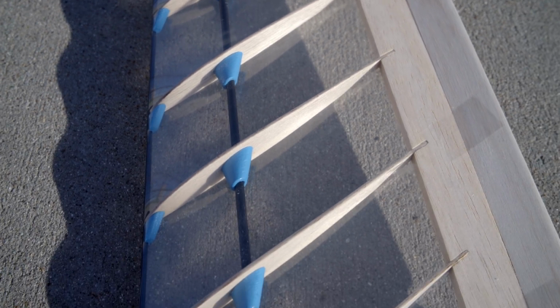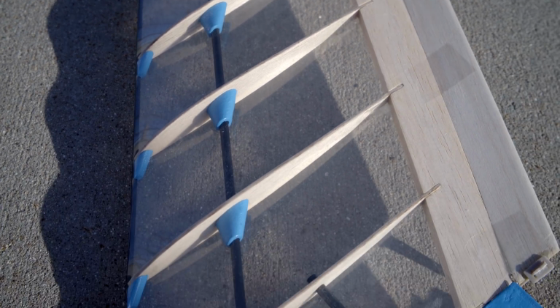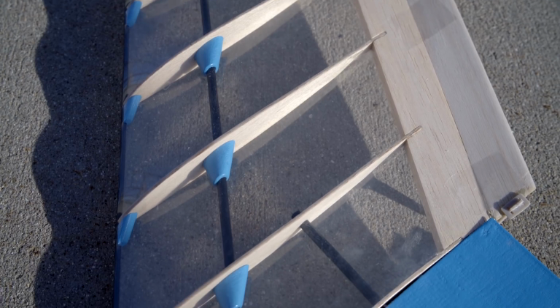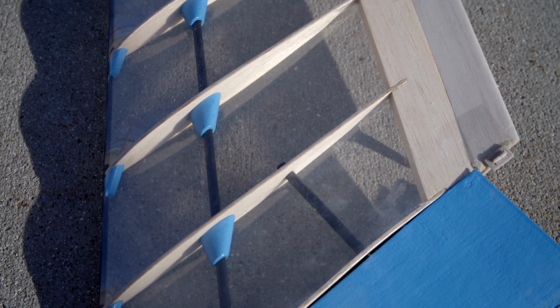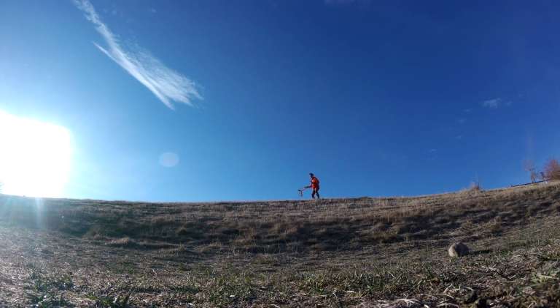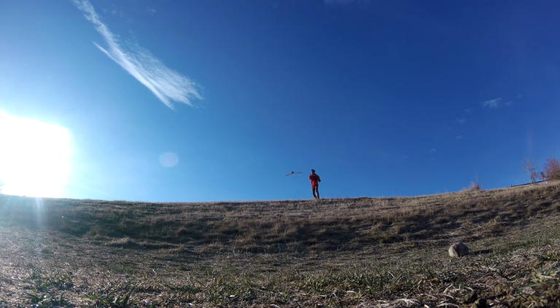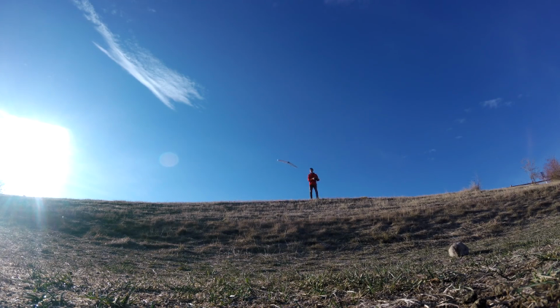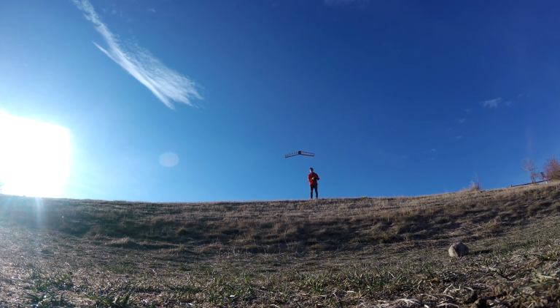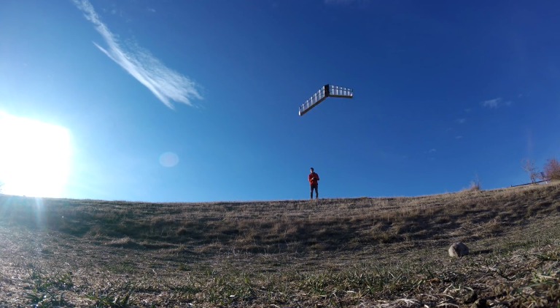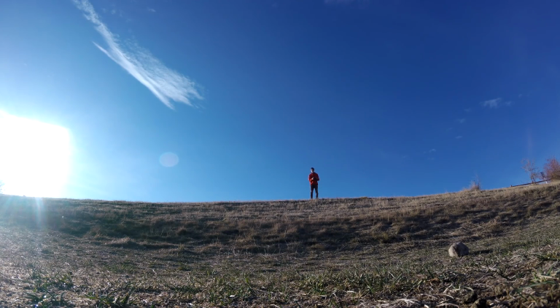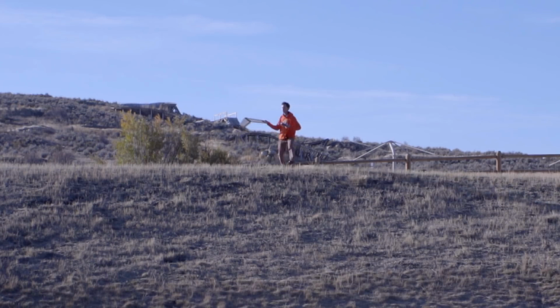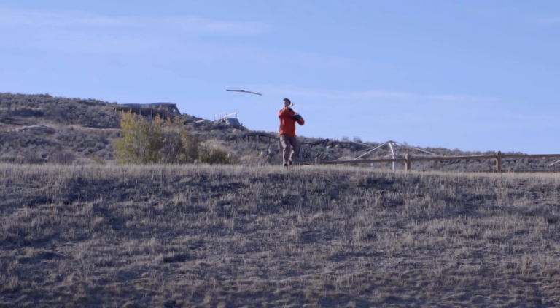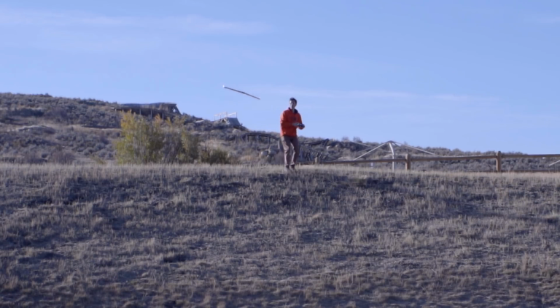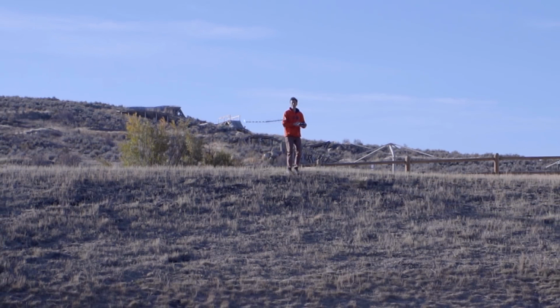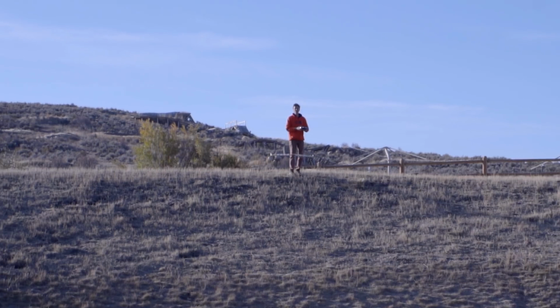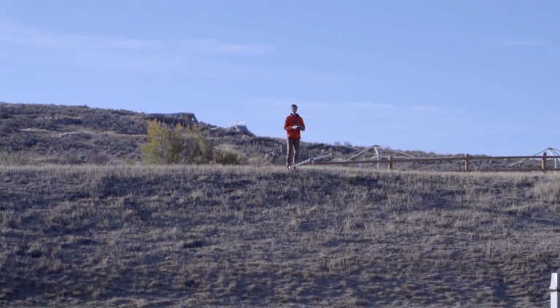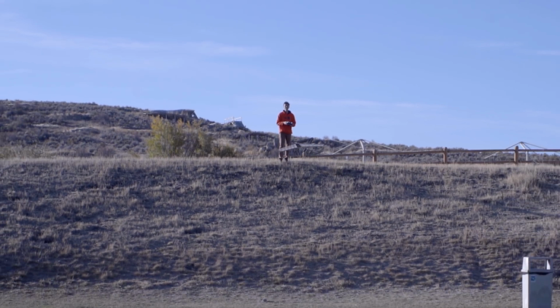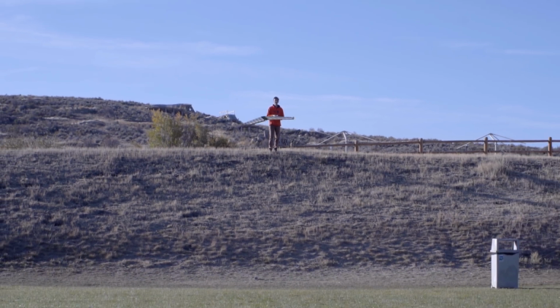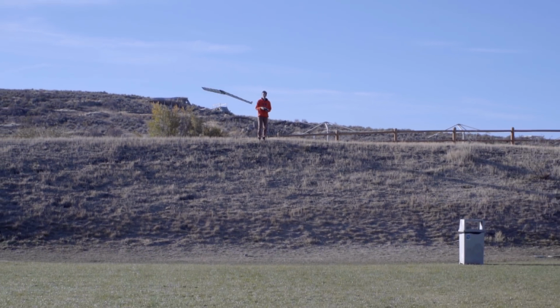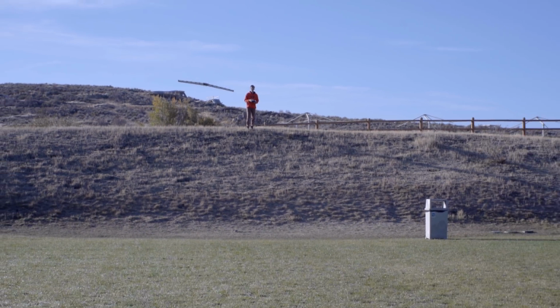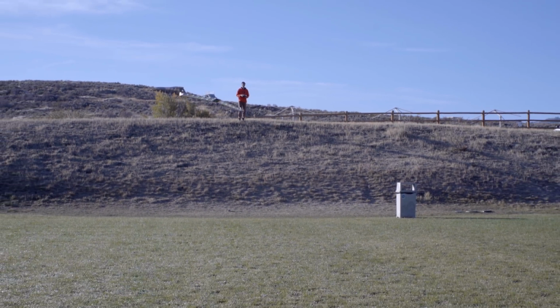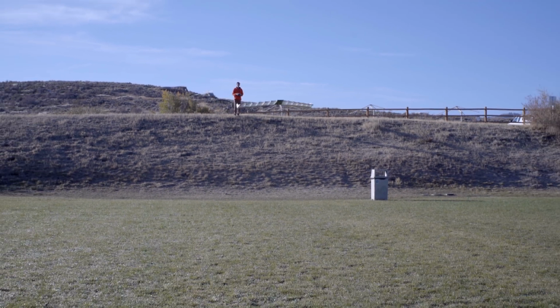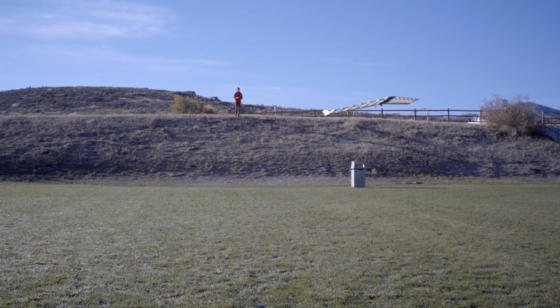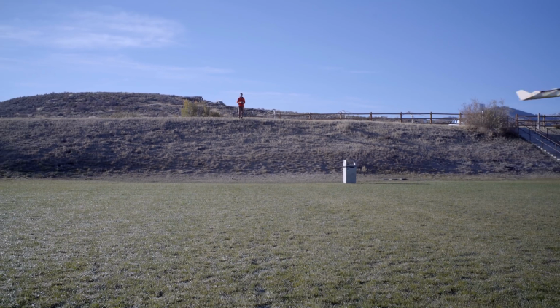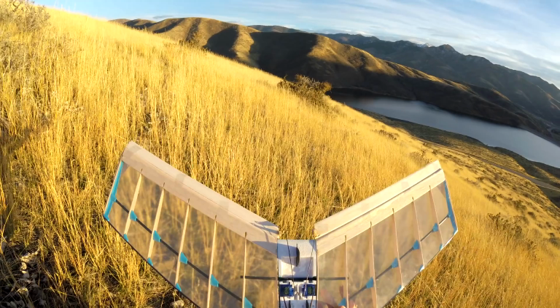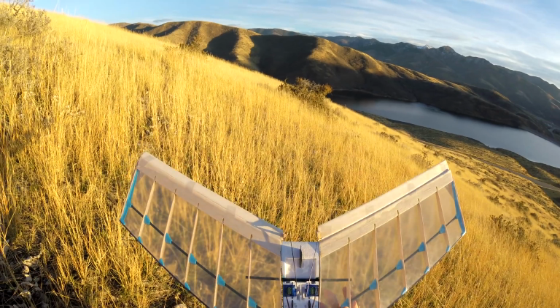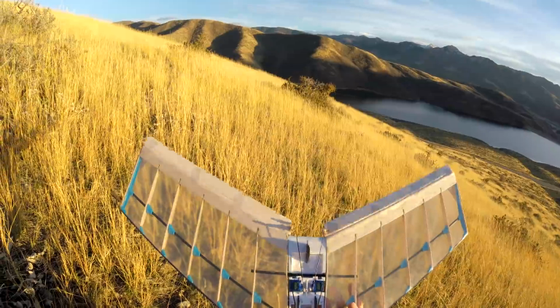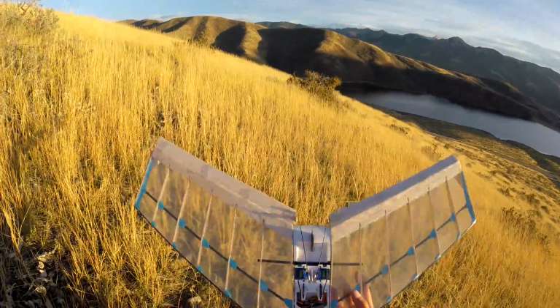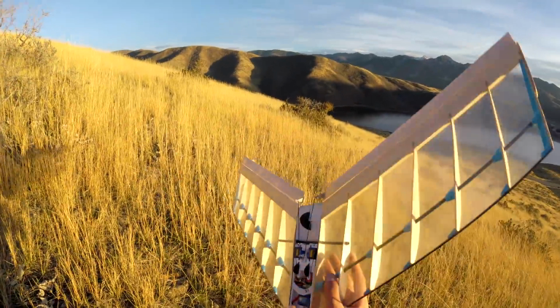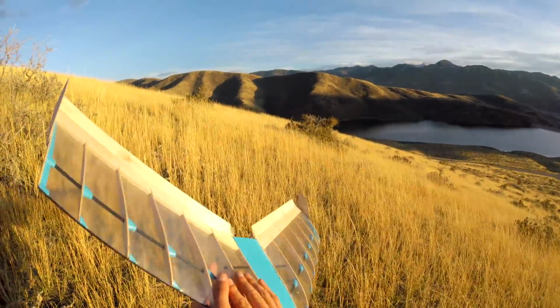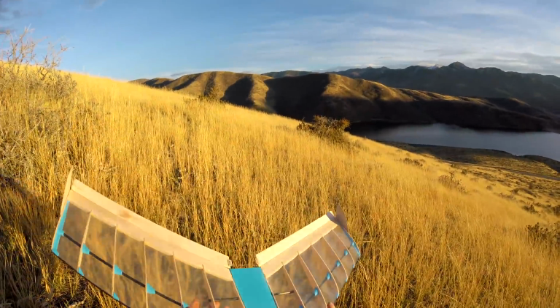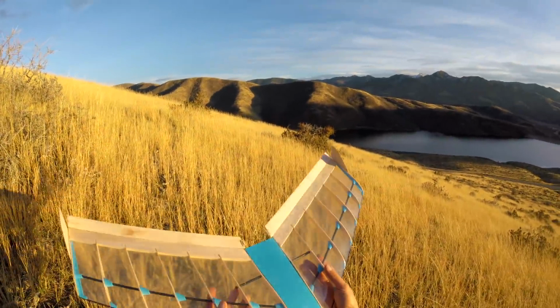These were my initial glide tests. As you can see, it has a pretty decent glide slope. I took it out to try and slope-soar, but there was not enough wind.